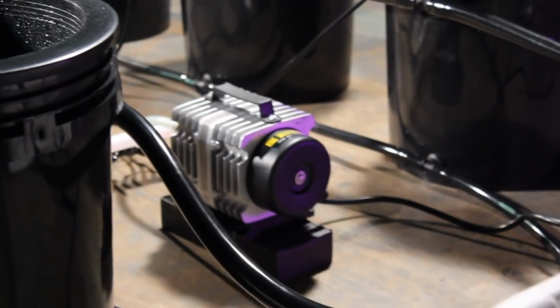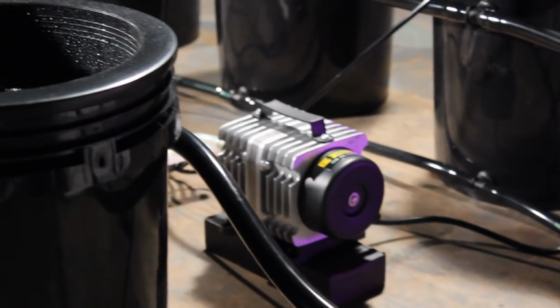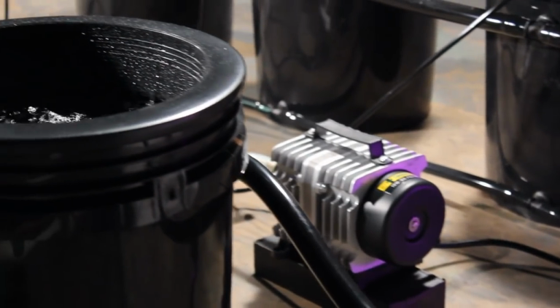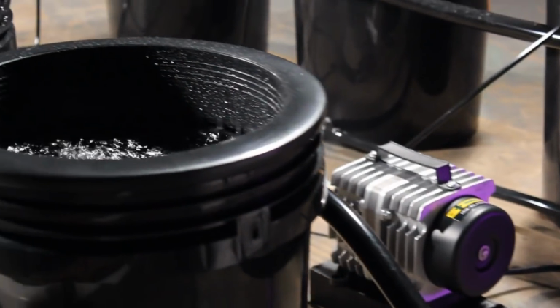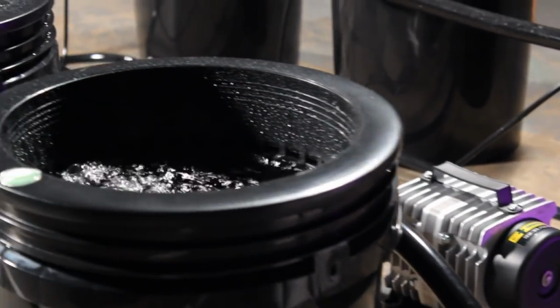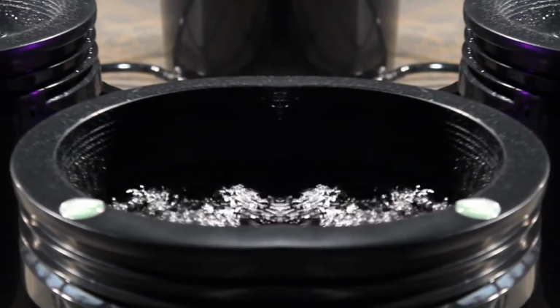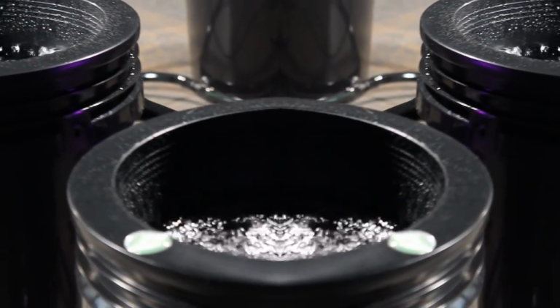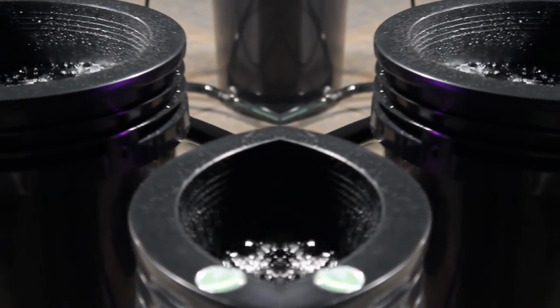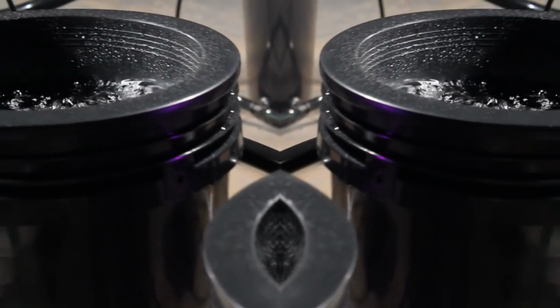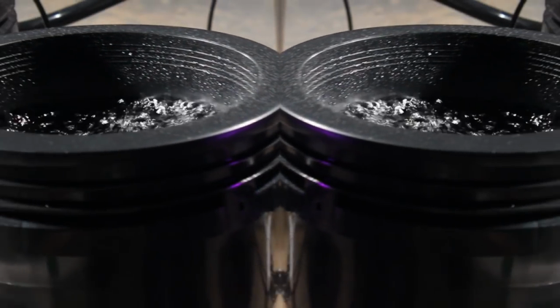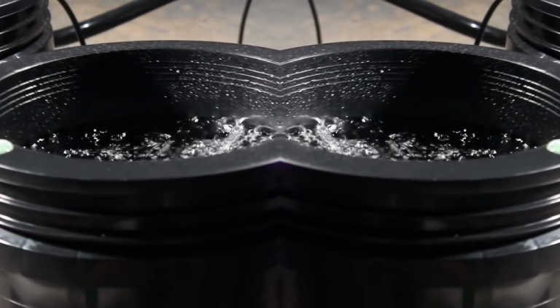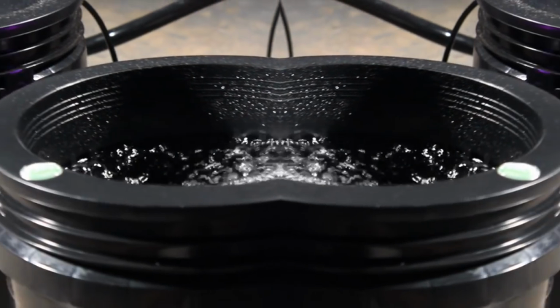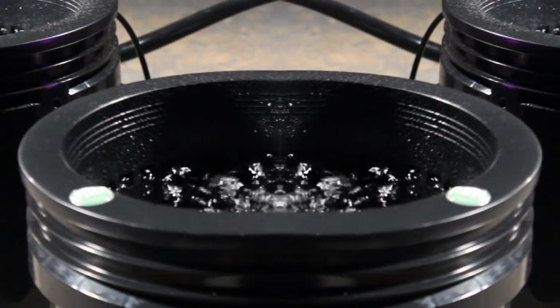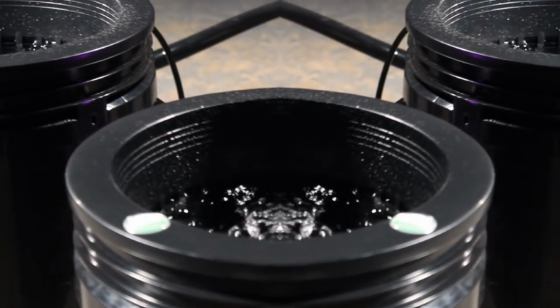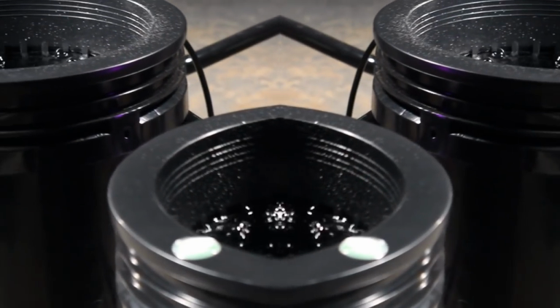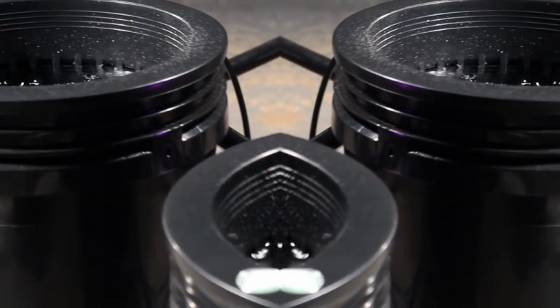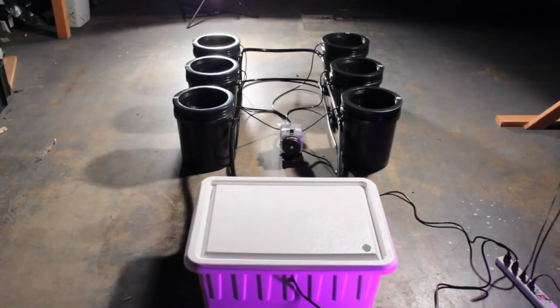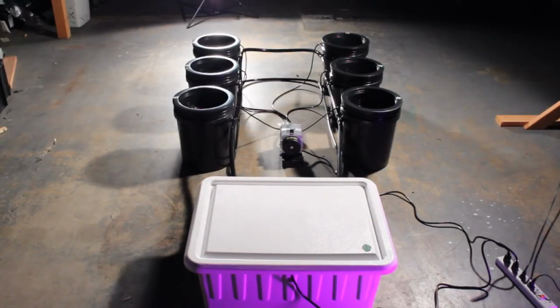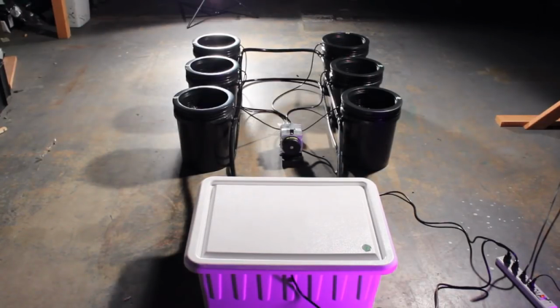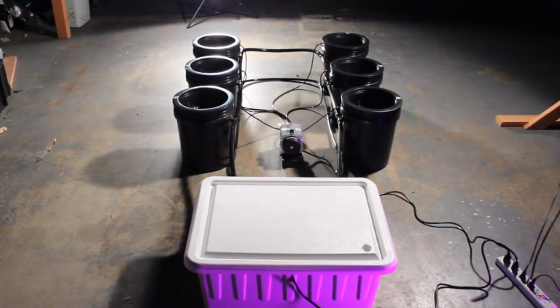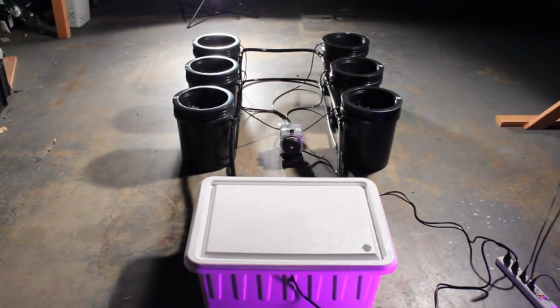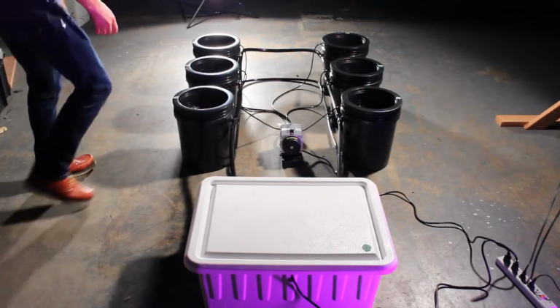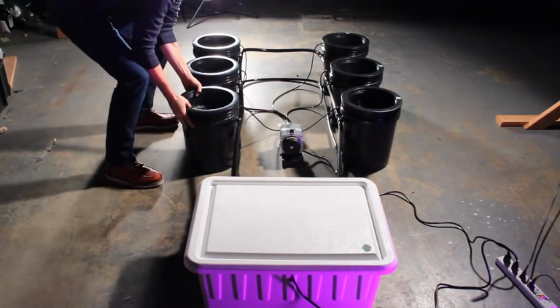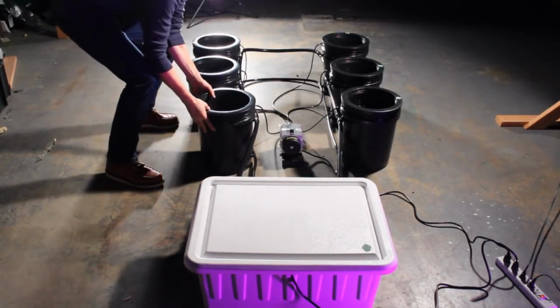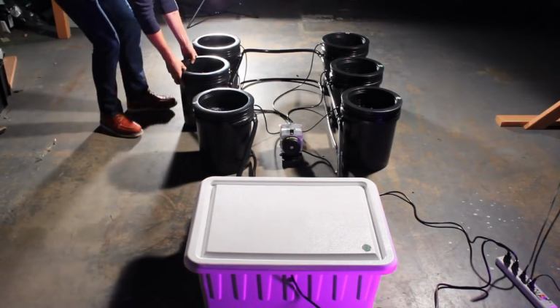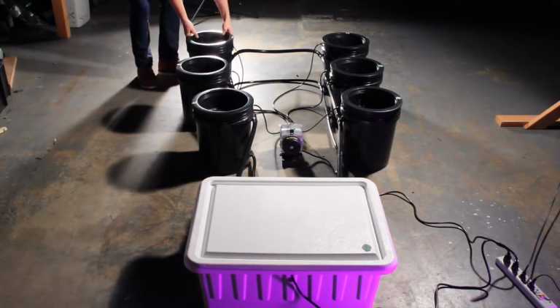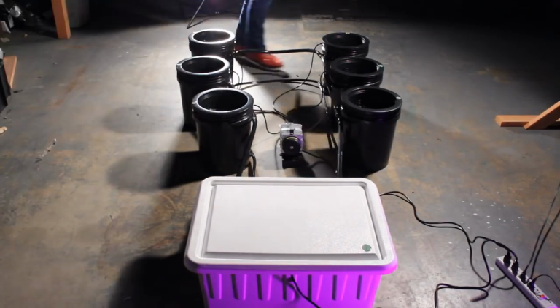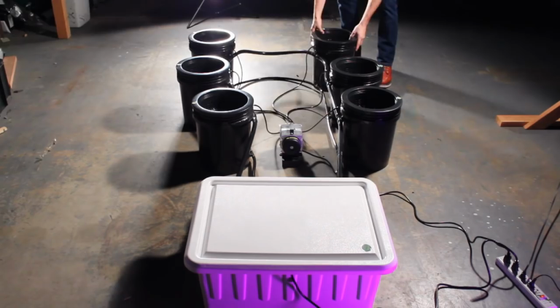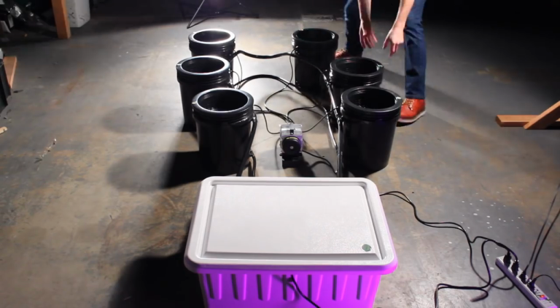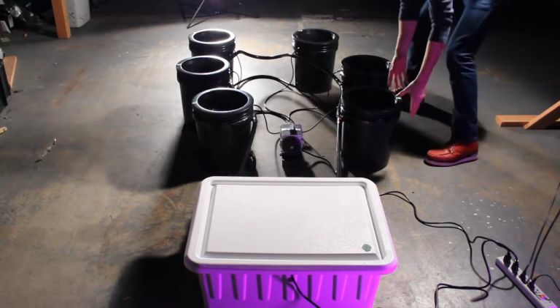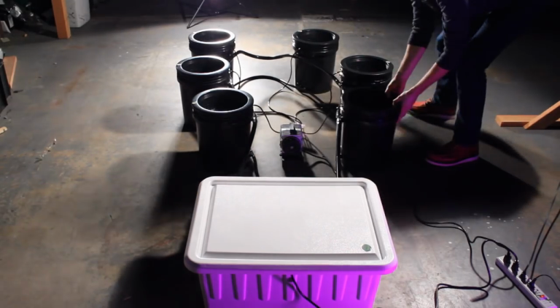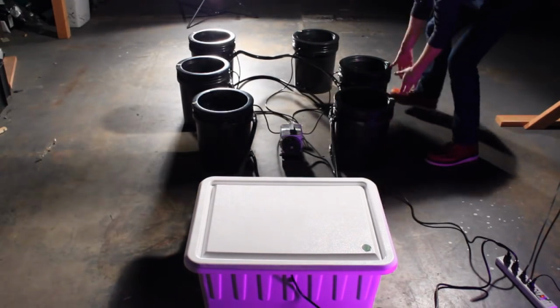Available options include adding up to 12 bubble flow buckets on a single reservoir. The flexibility of the system's tubes allows mobility so that your plants can grow comfortably.